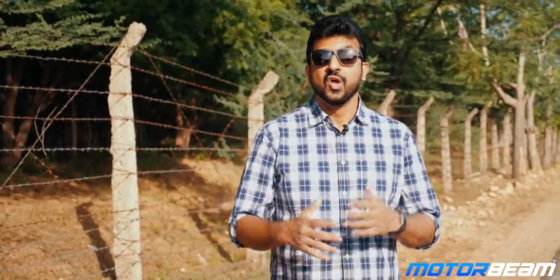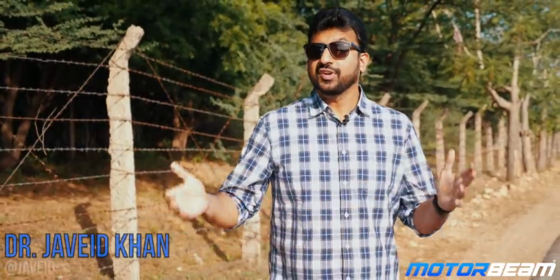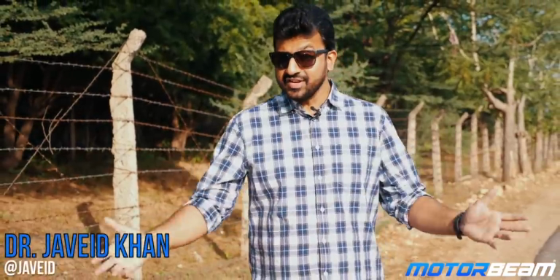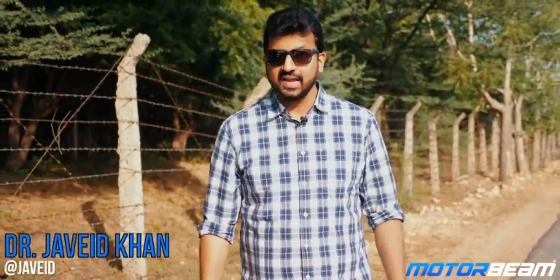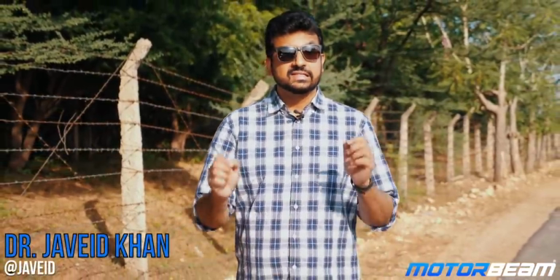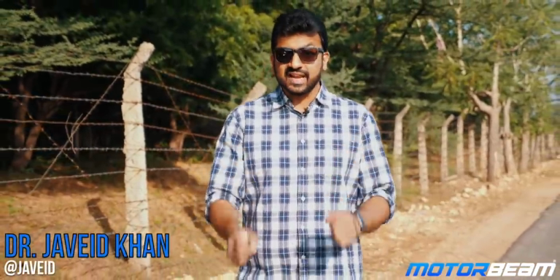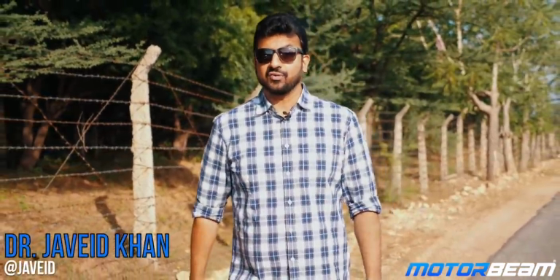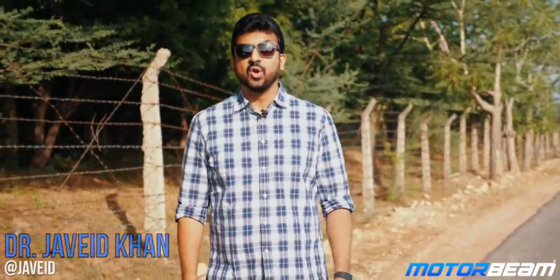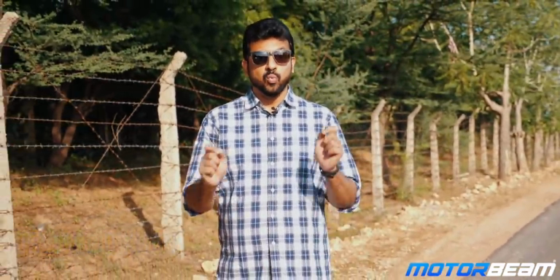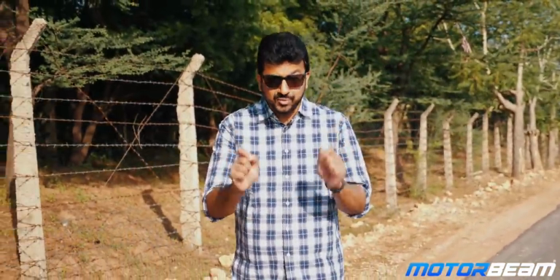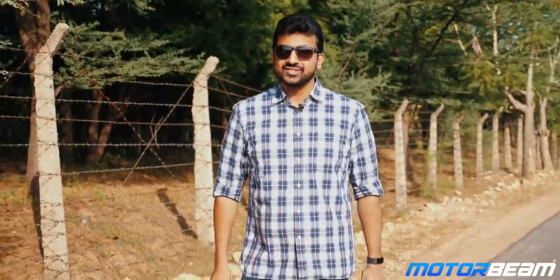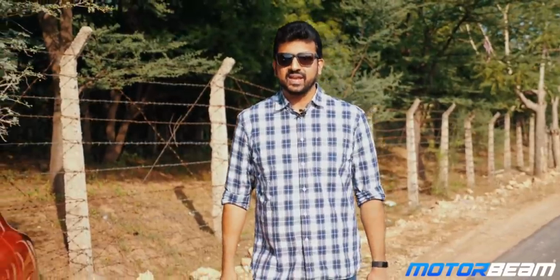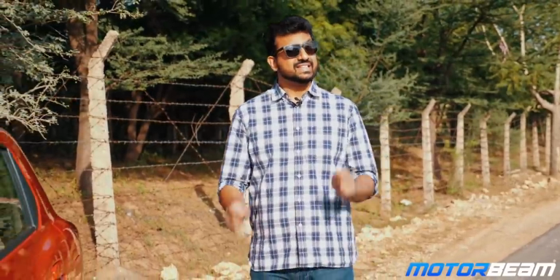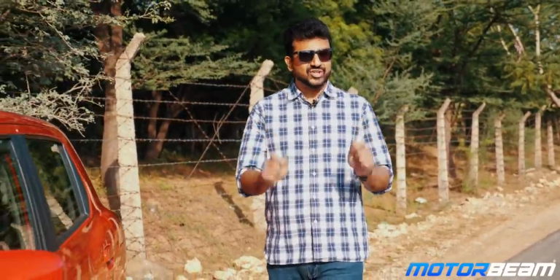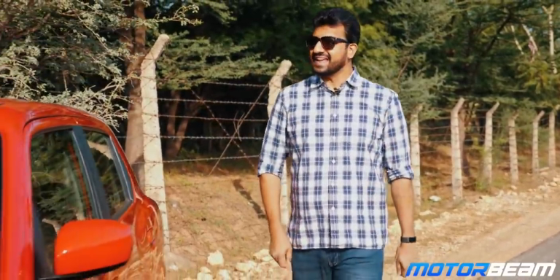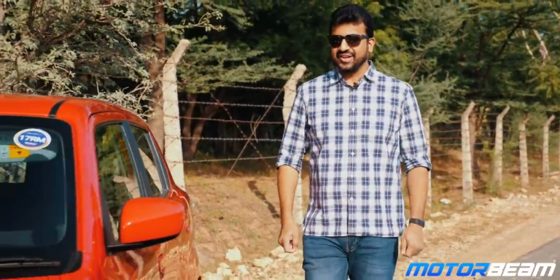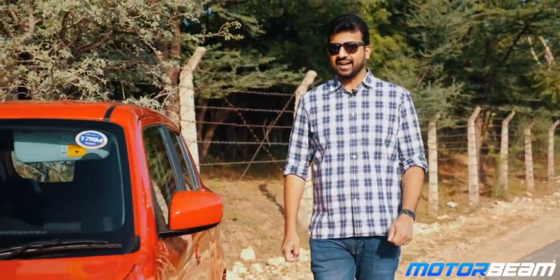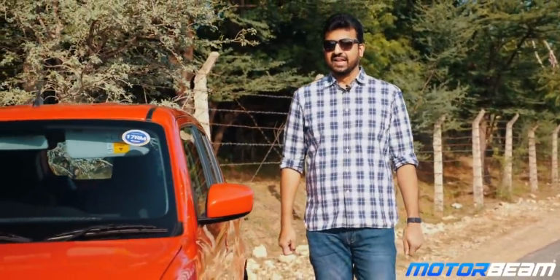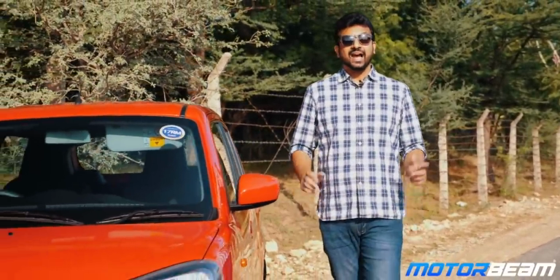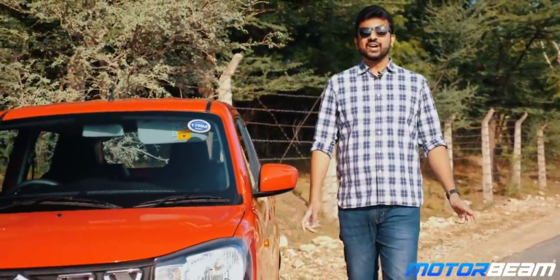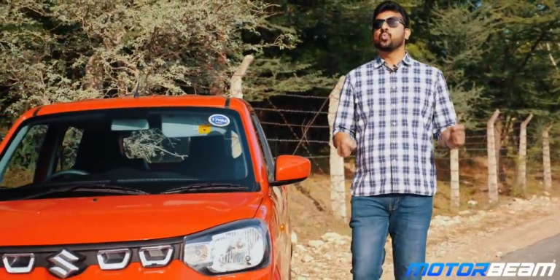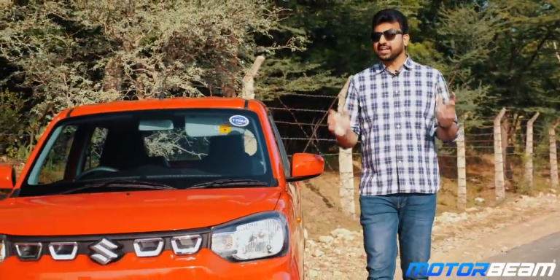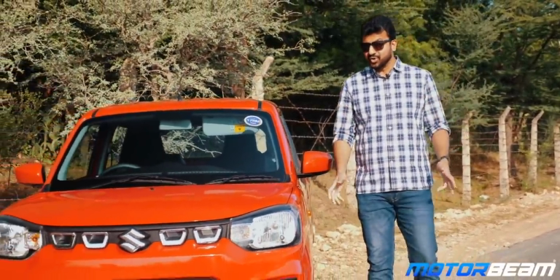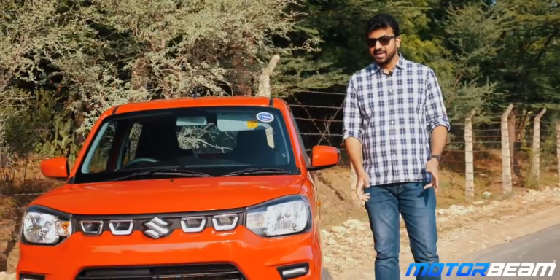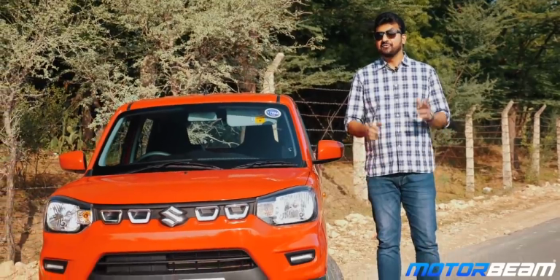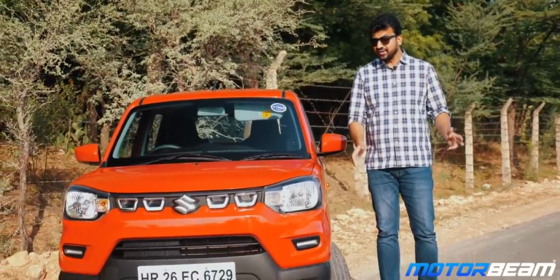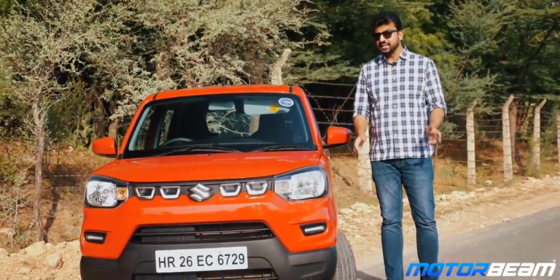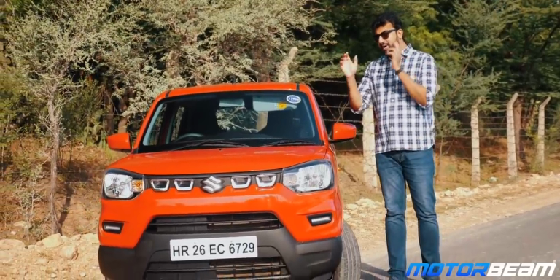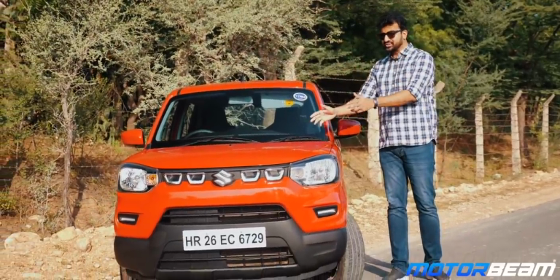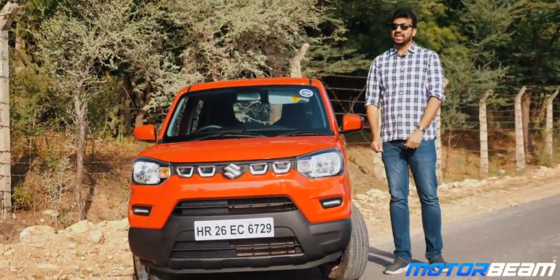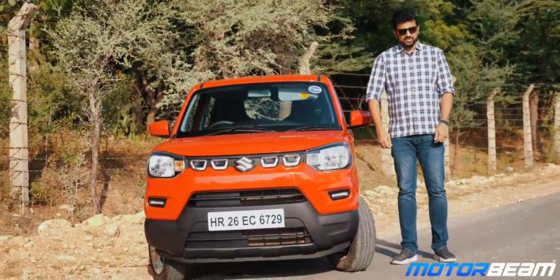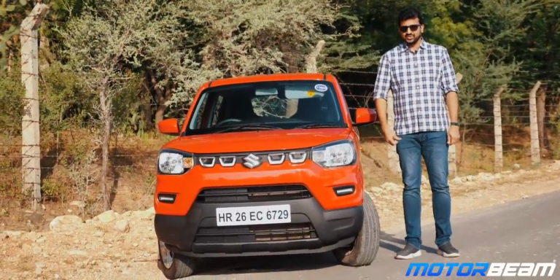What we are driving today sounds like a coffee, wants to be an SUV but is actually an entry level car. Guys and girls, welcome to MotorBeam and we are driving the Maruti Suzuki Espresso.